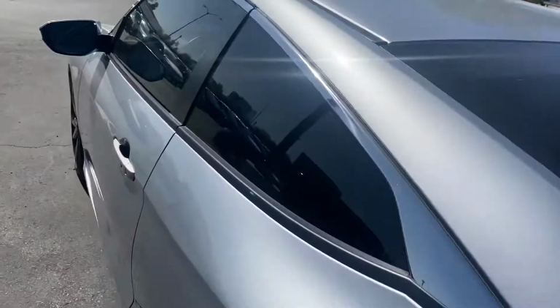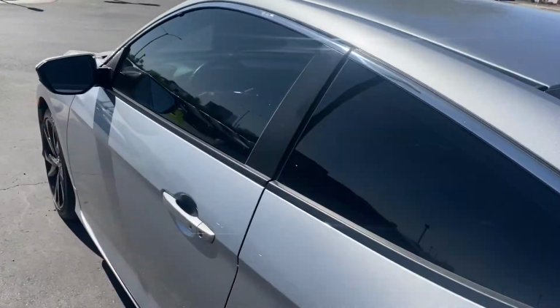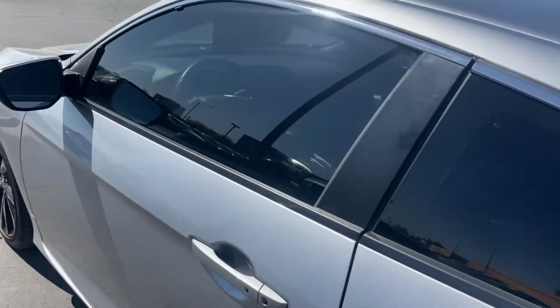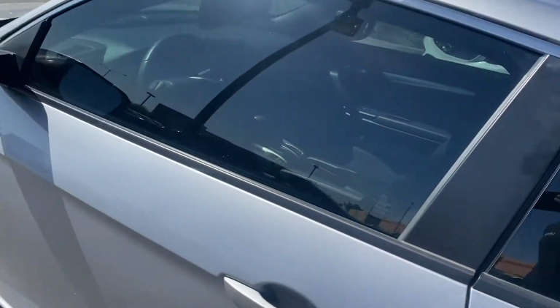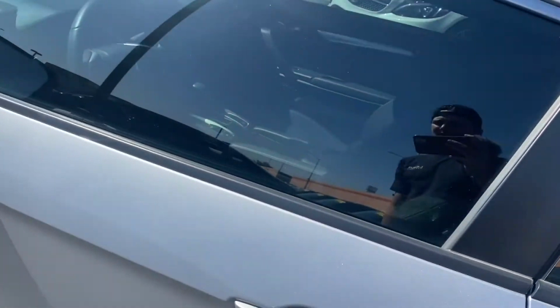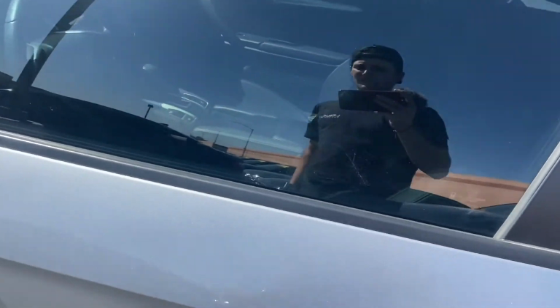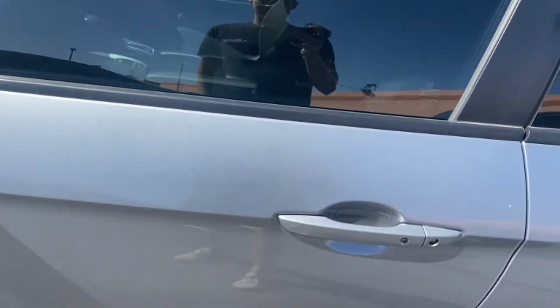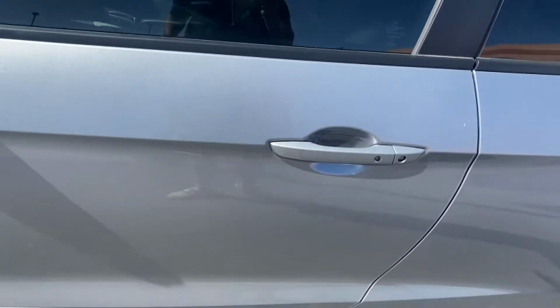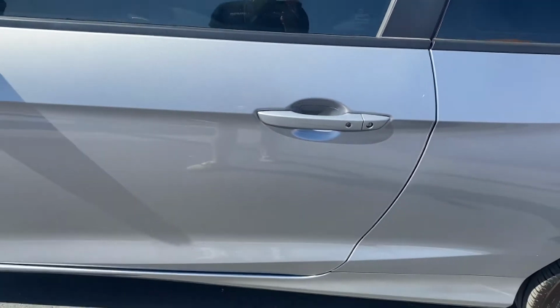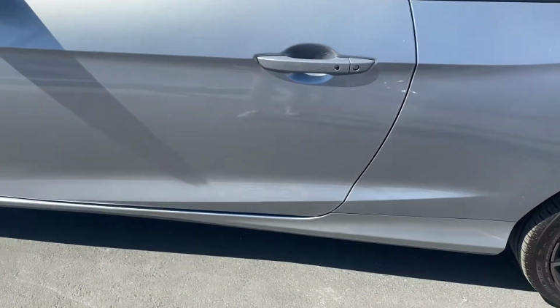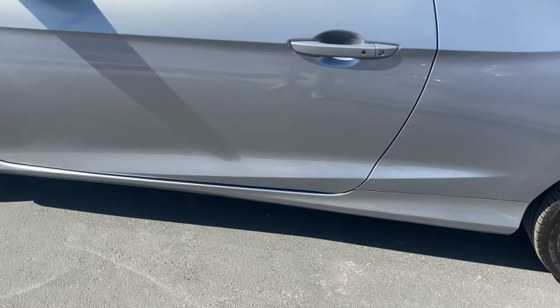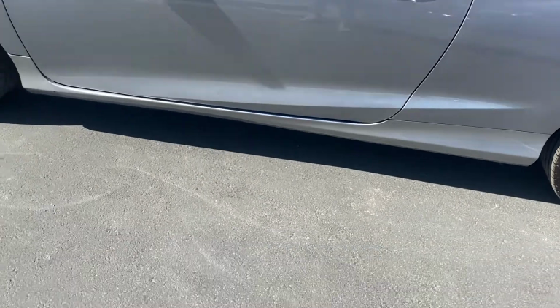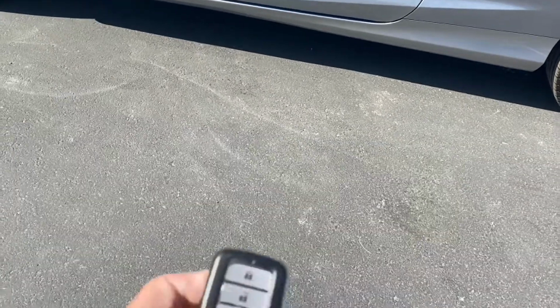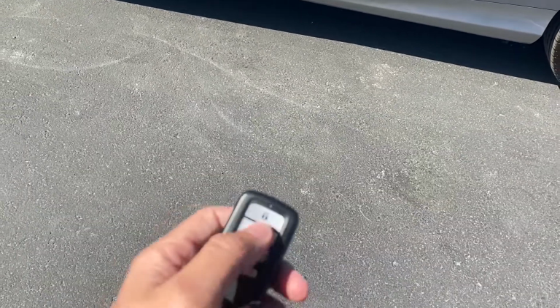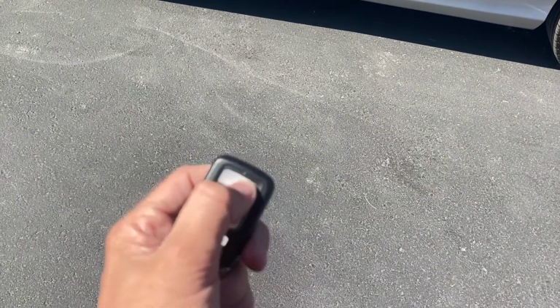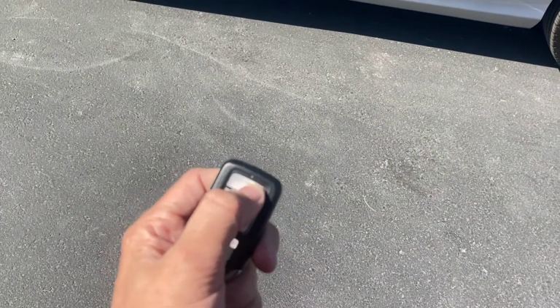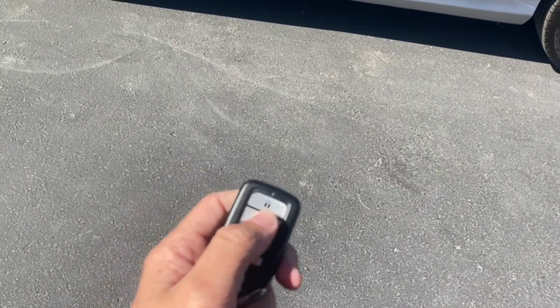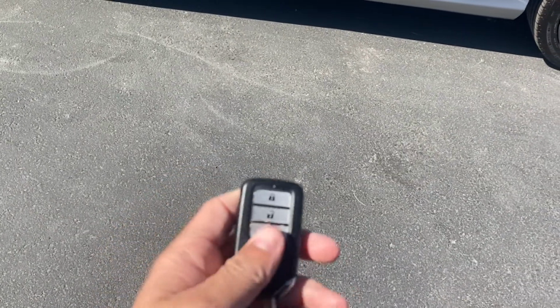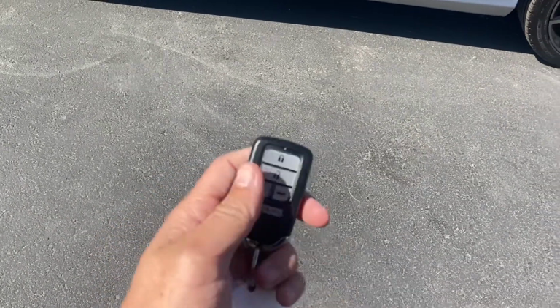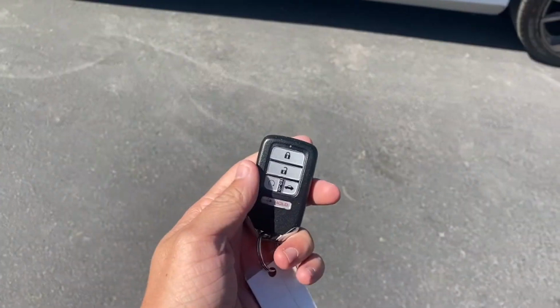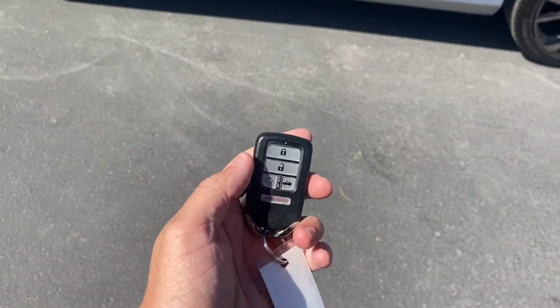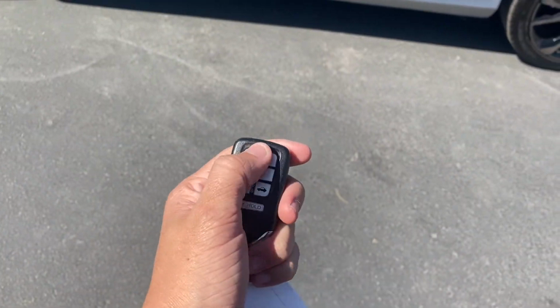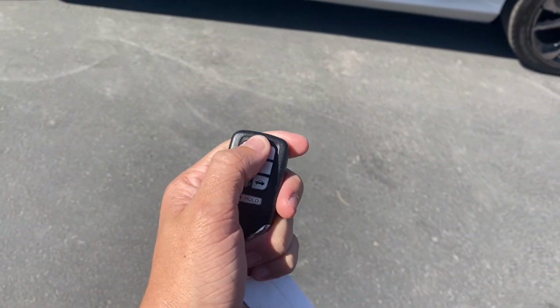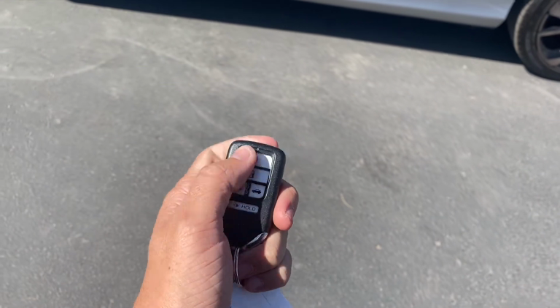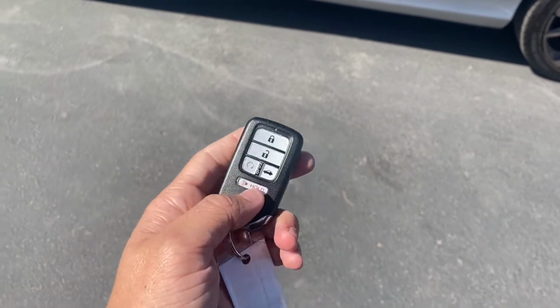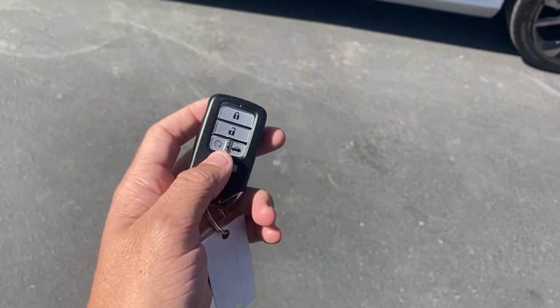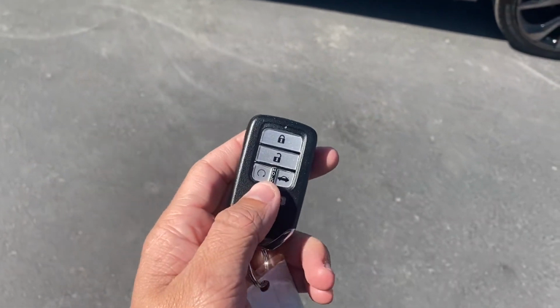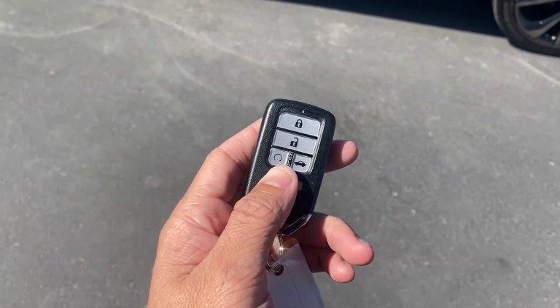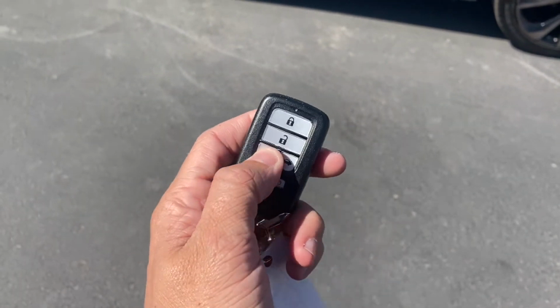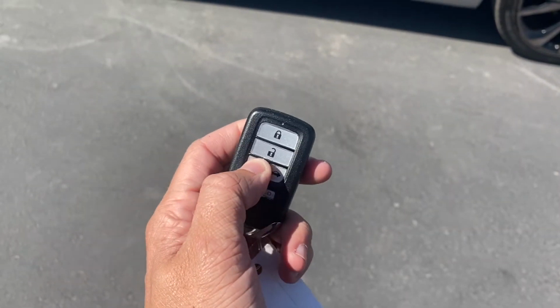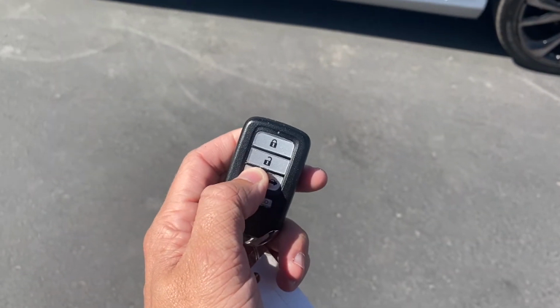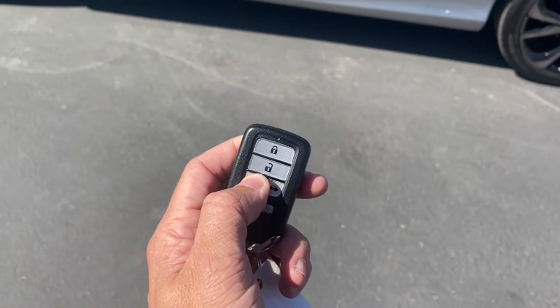You're going to get keyless entry, and then on your key fob here it's a pretty cool feature — you get remote start. All you got to do is make sure the sedan is locked and tap this button on the bottom left twice.